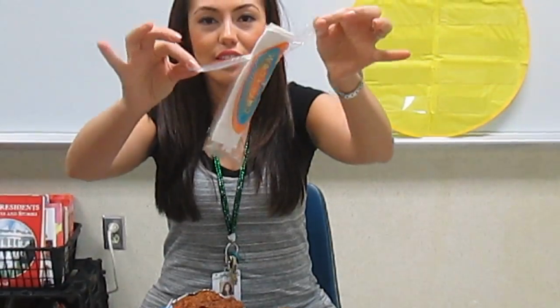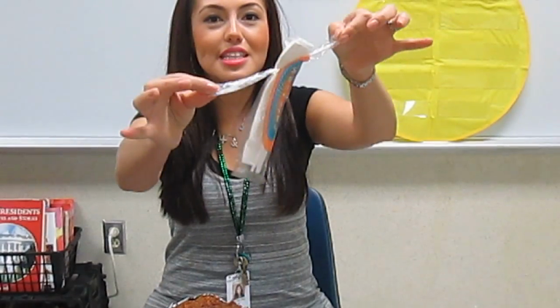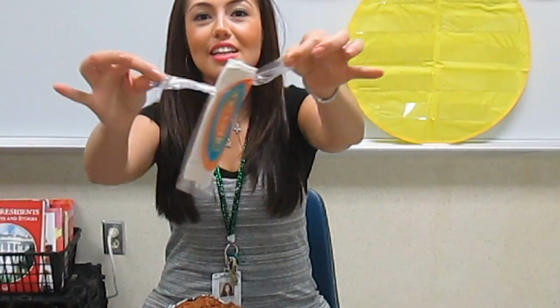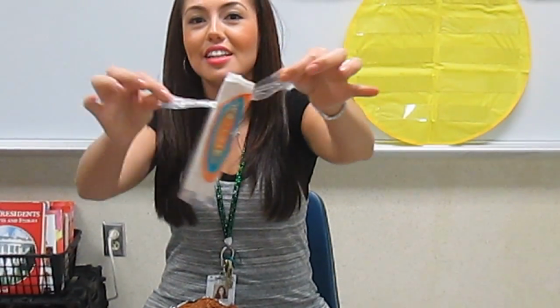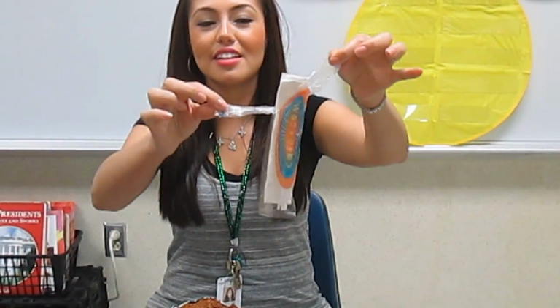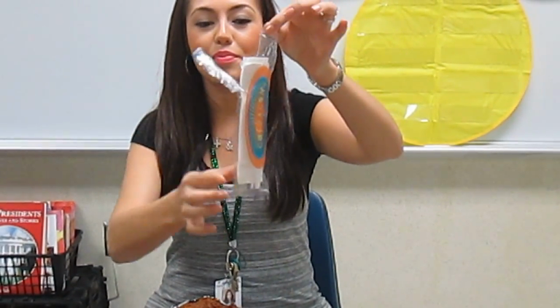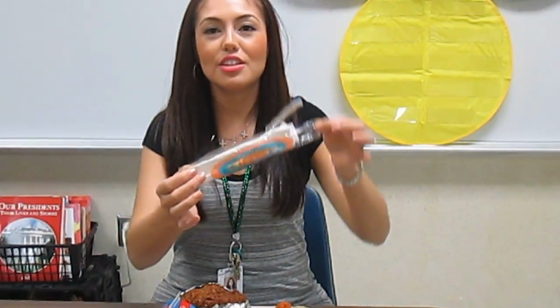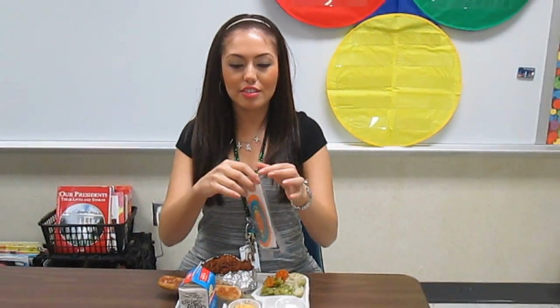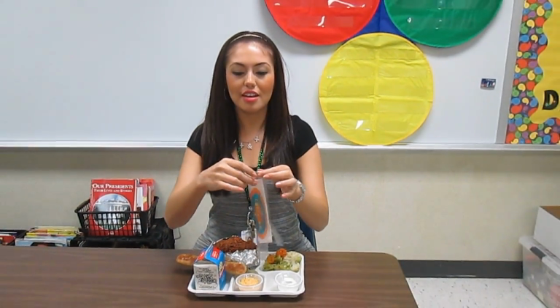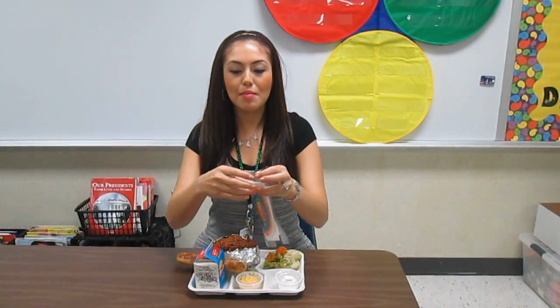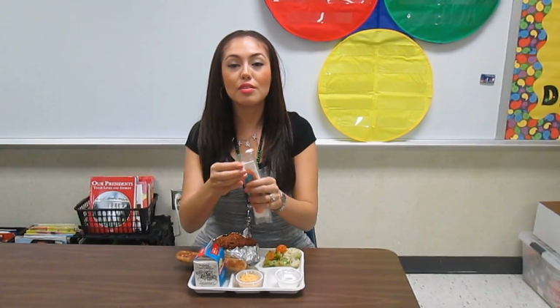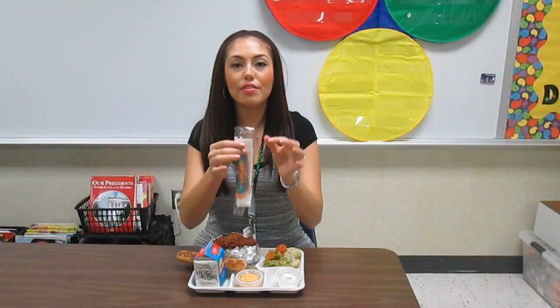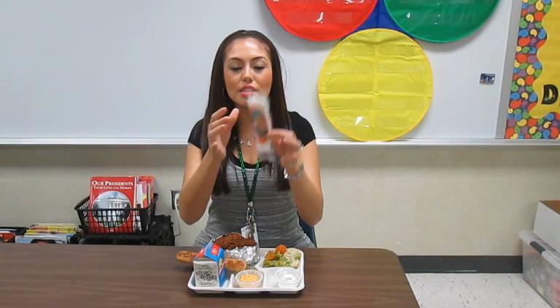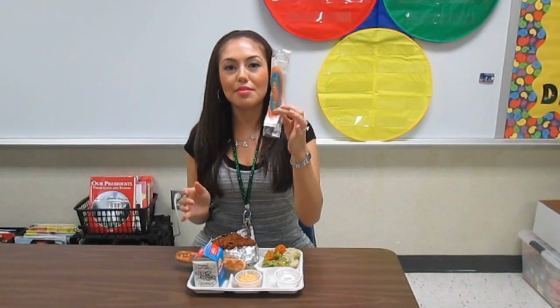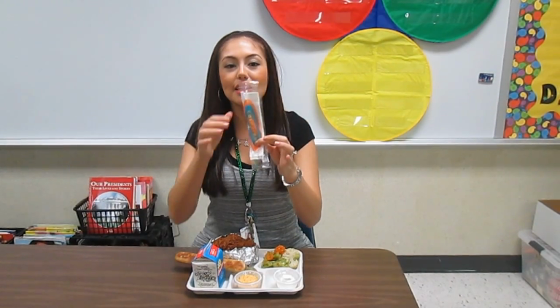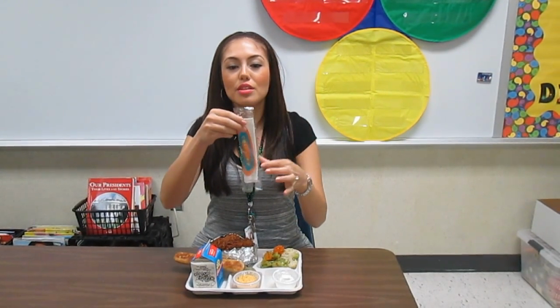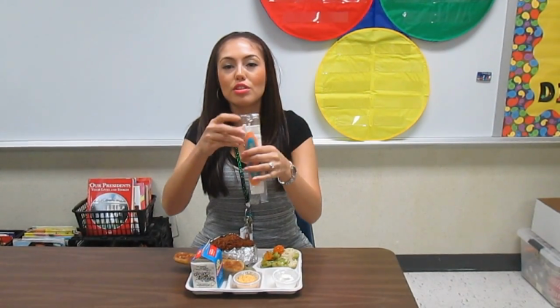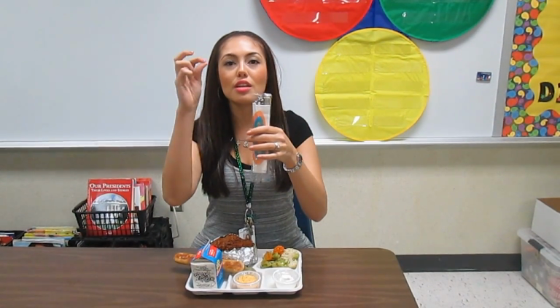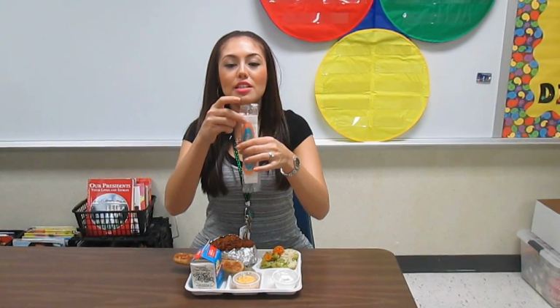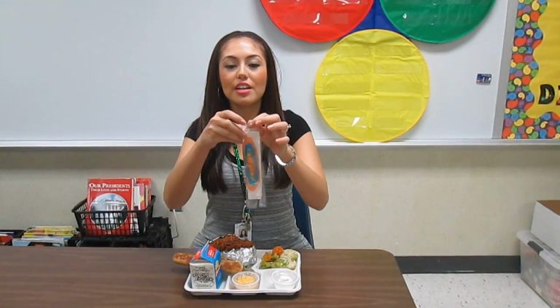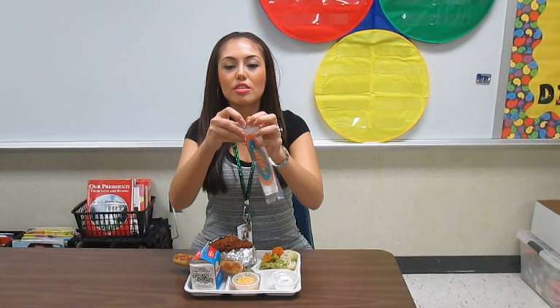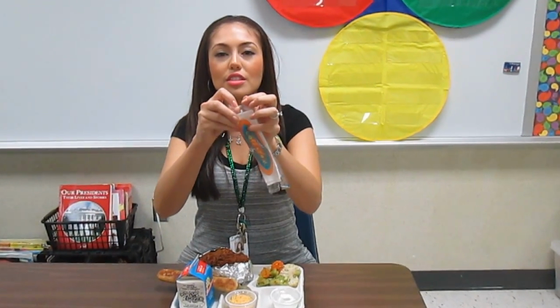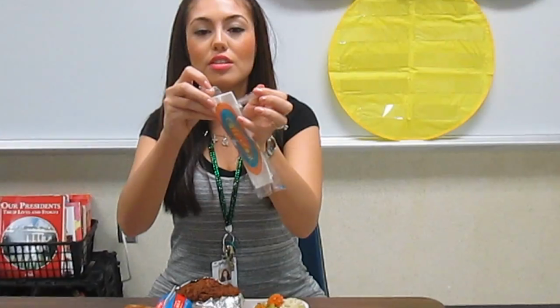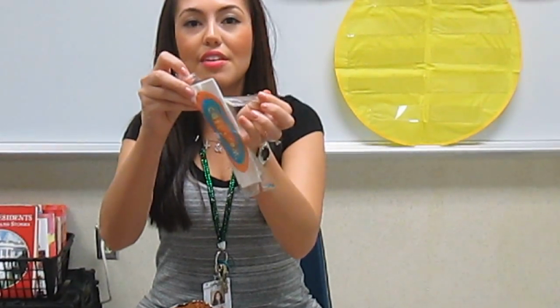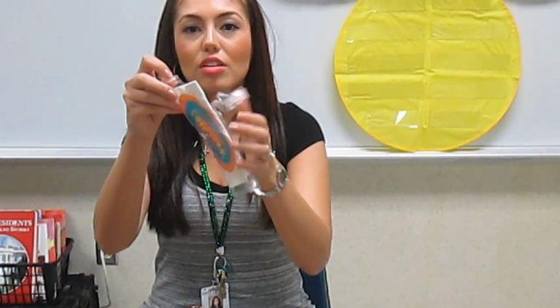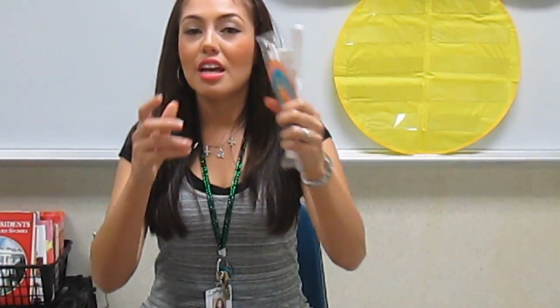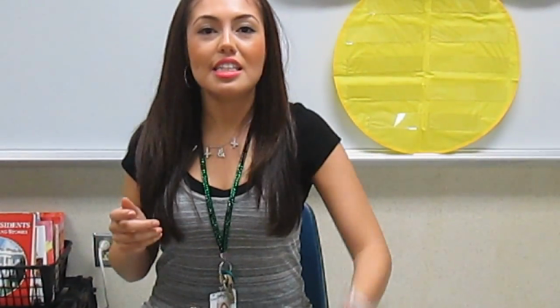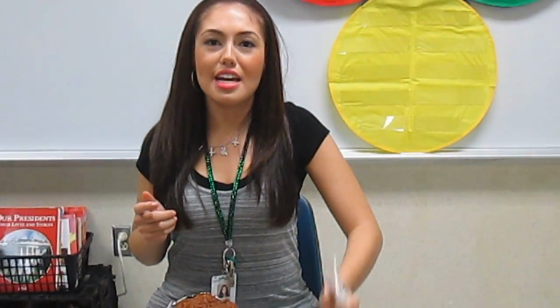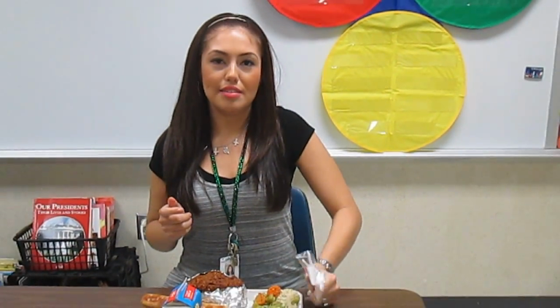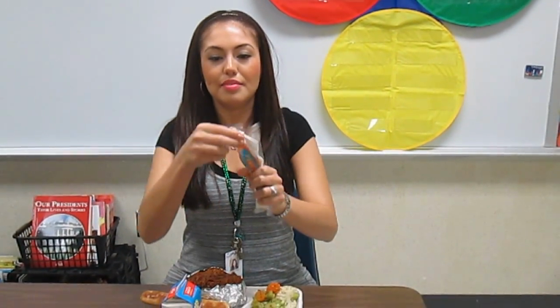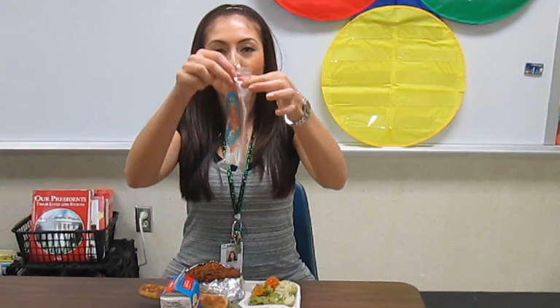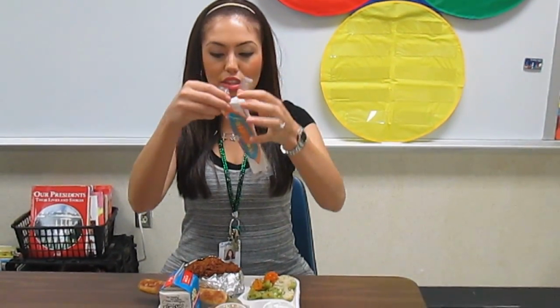Does everybody see that? Let's try it again. Amiguitos, cuando abremos la servilleta tenemos que usar nuestros pincer fingers con los dos deditos y abrirlo. No, así no se hace, se hace con los dos deditos.